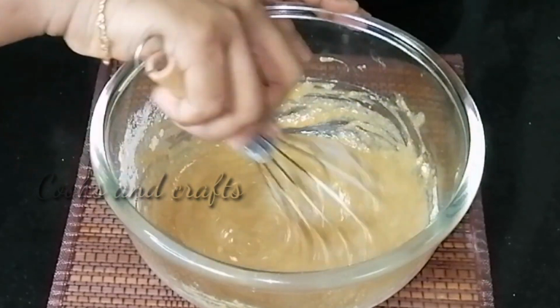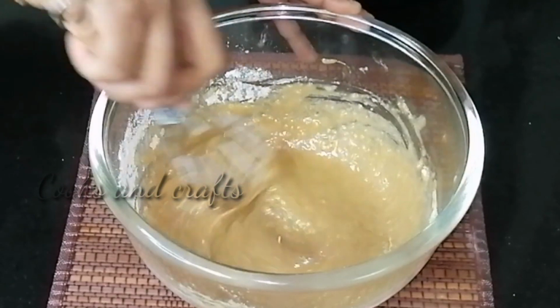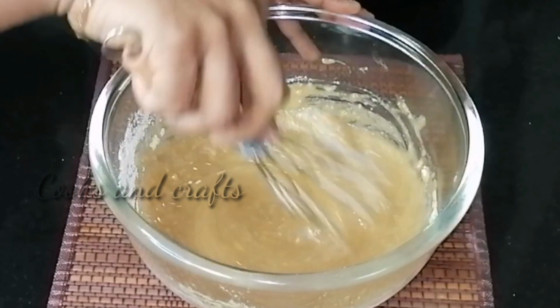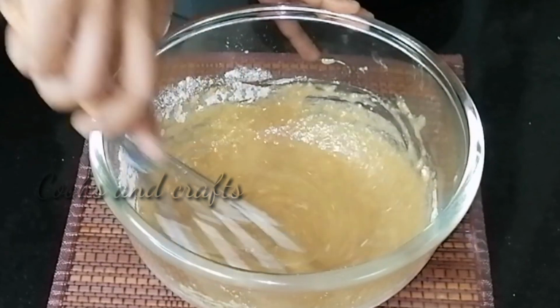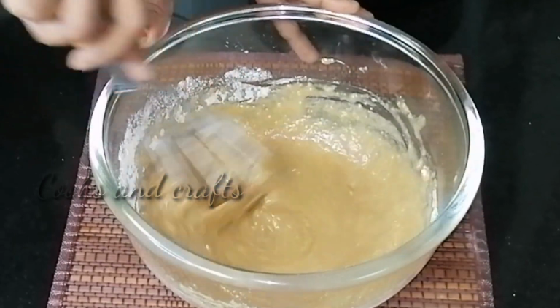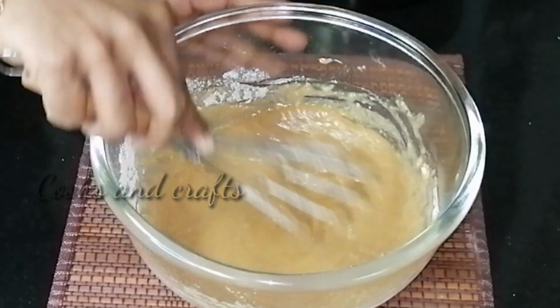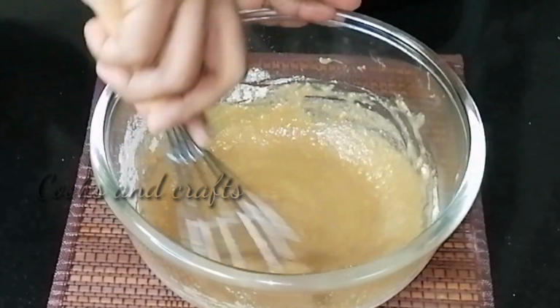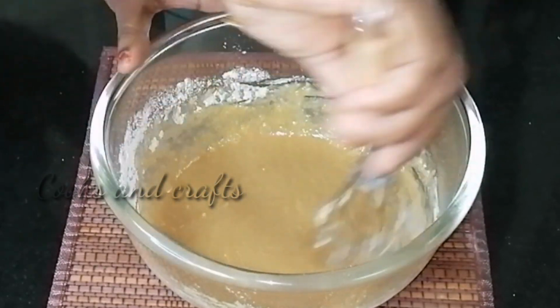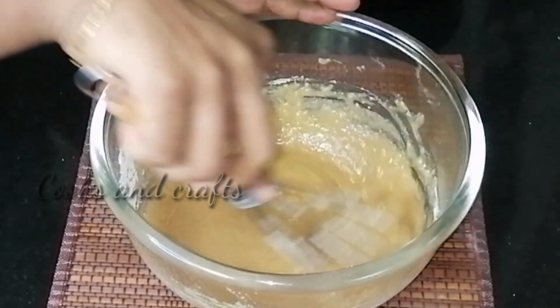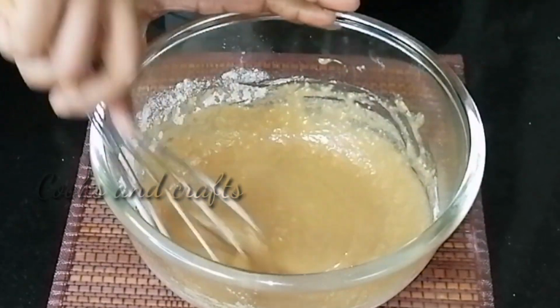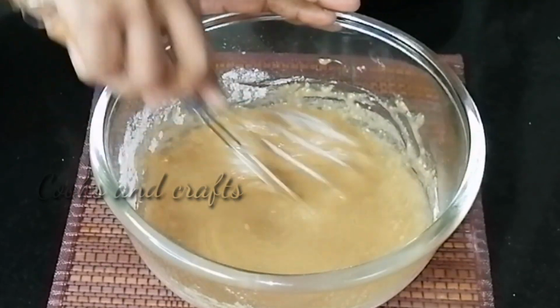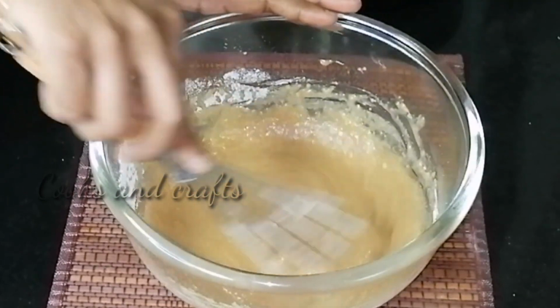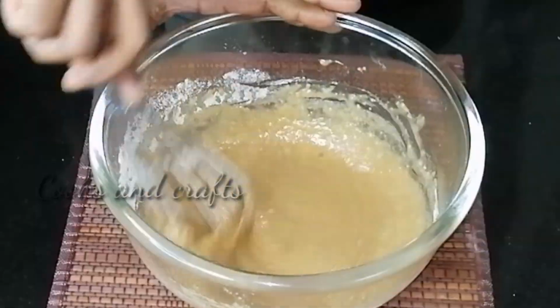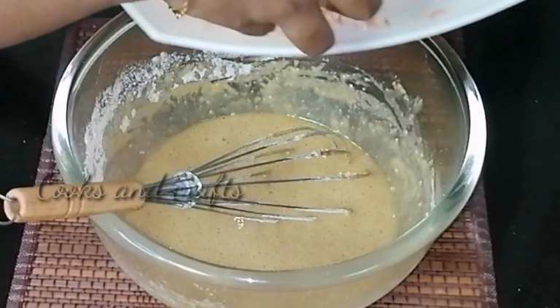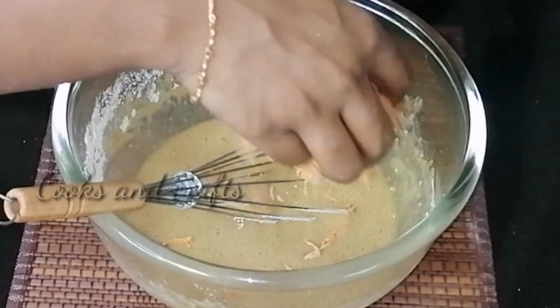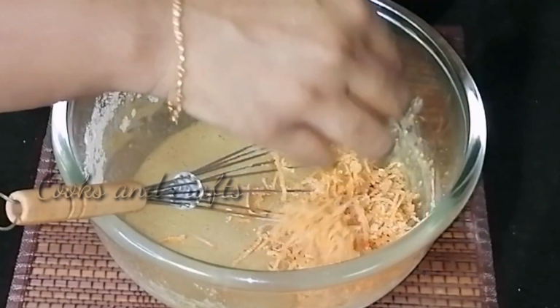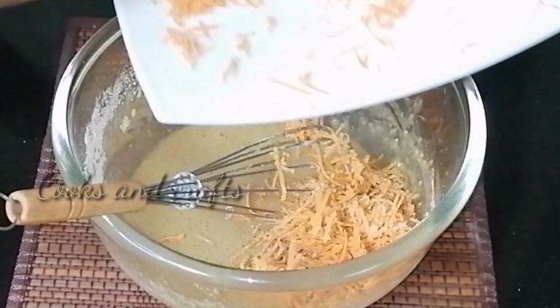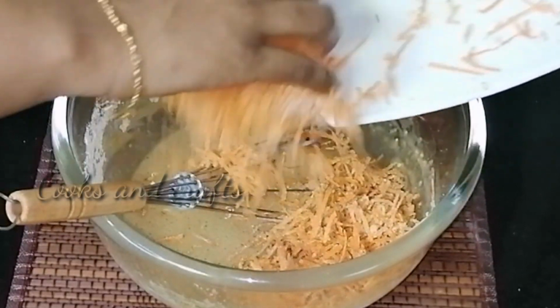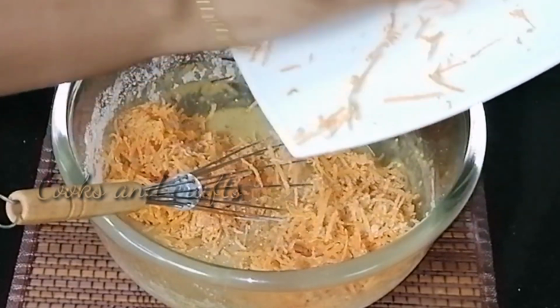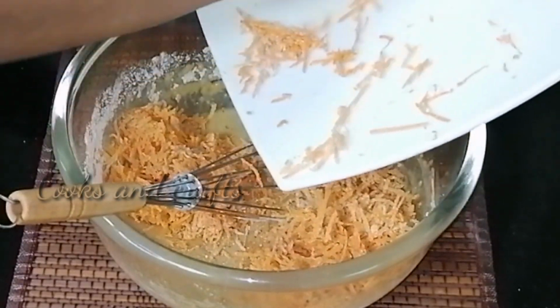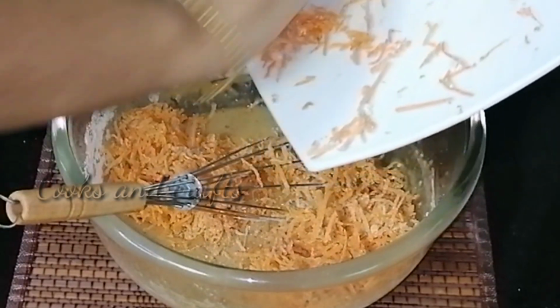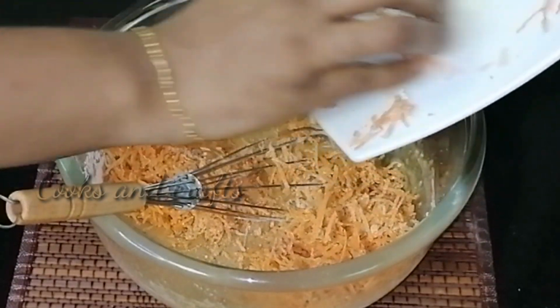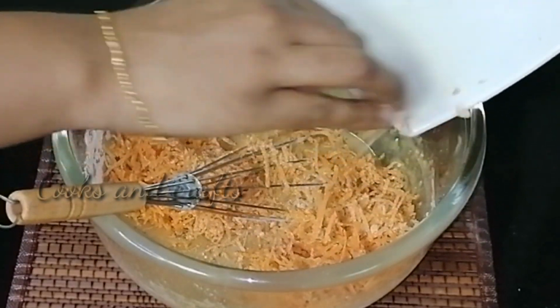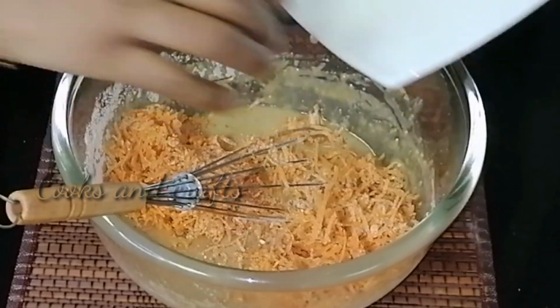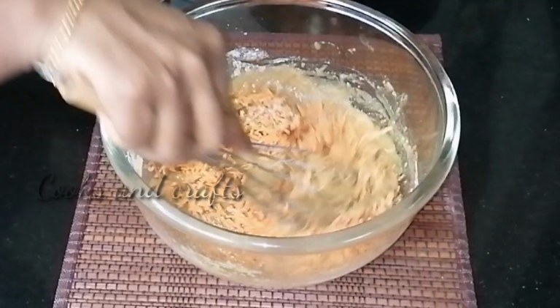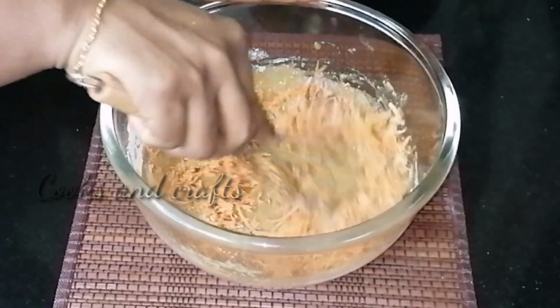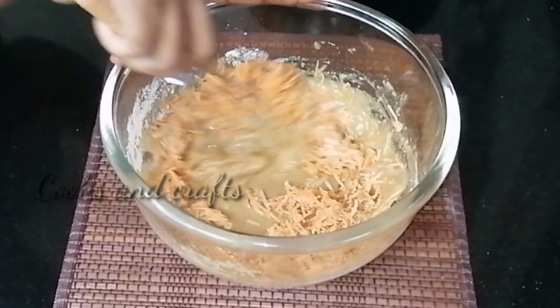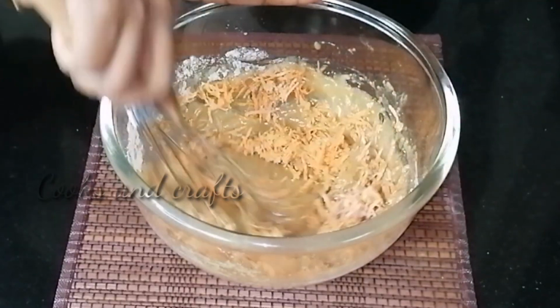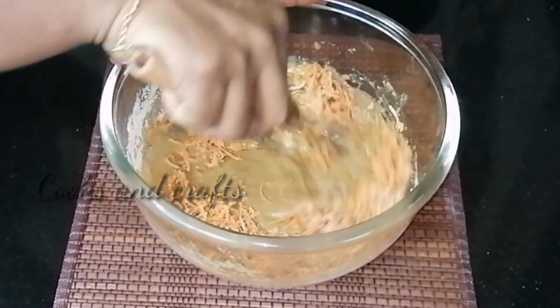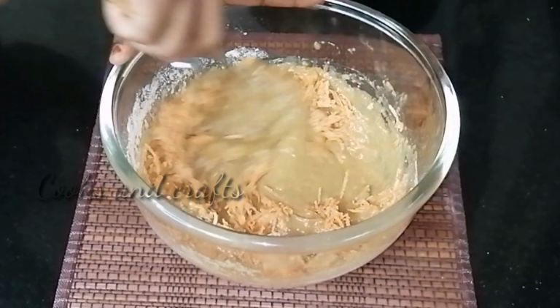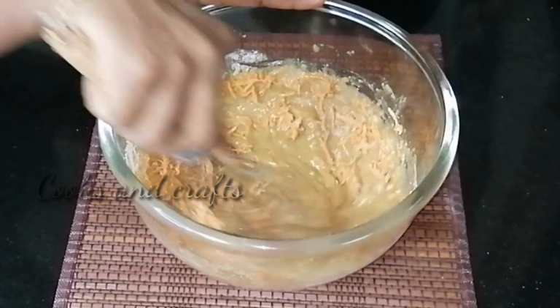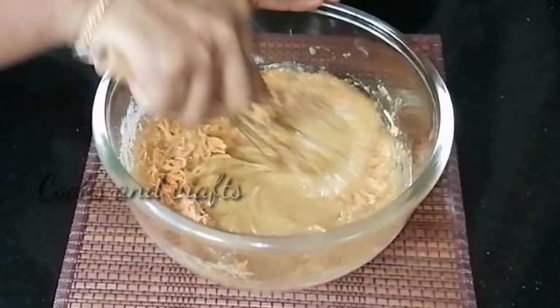If you want to use a cake, you will use a soft bowl. You can use a grater for the carrot. You can also use apple, pumpkin, and dates.